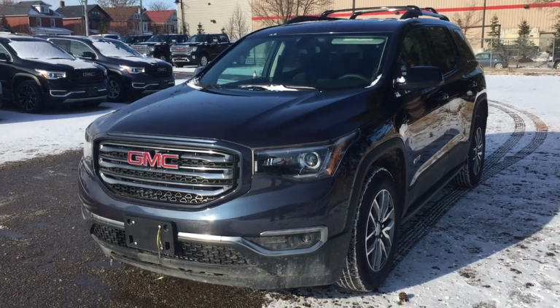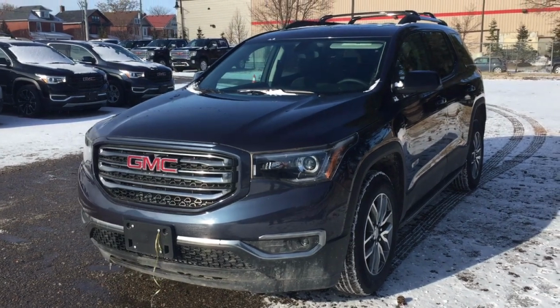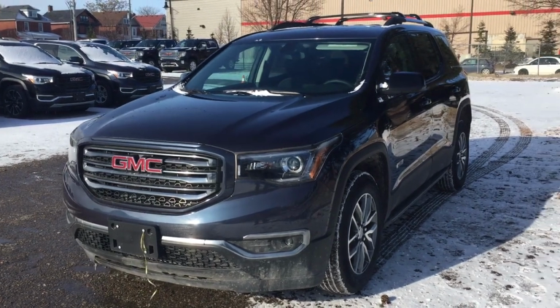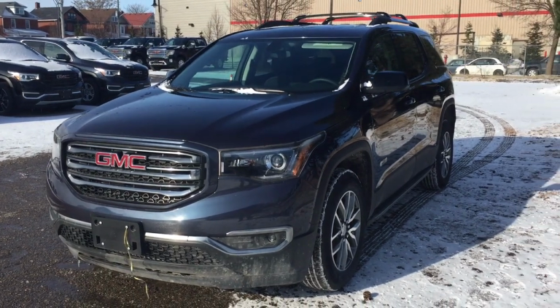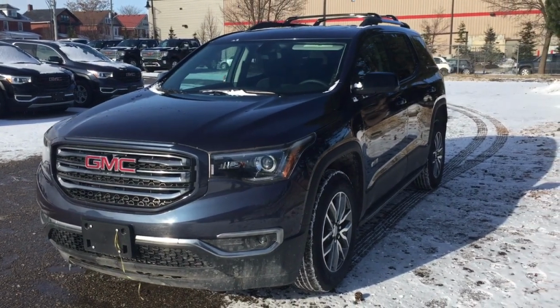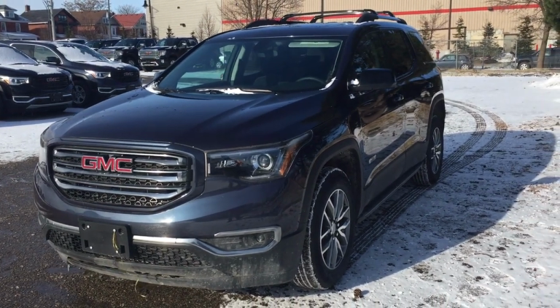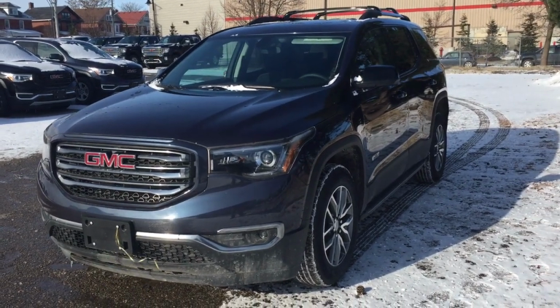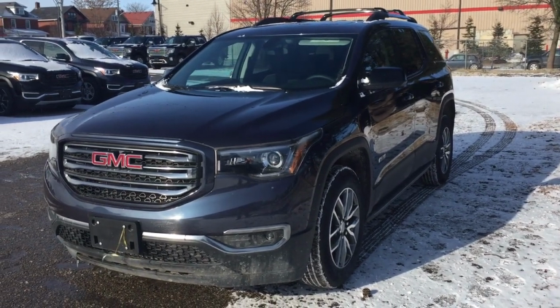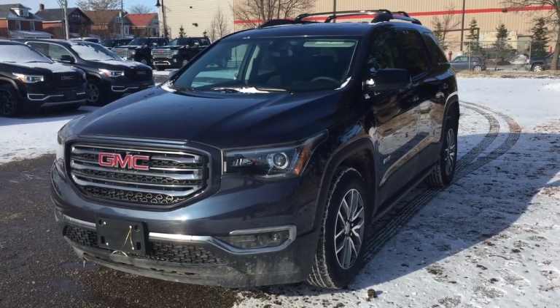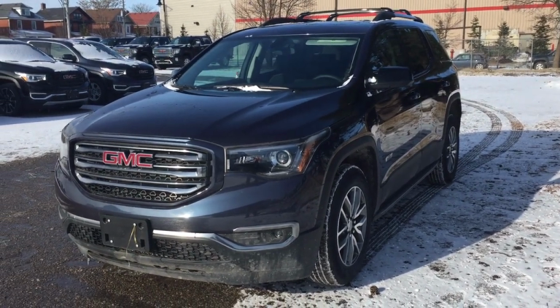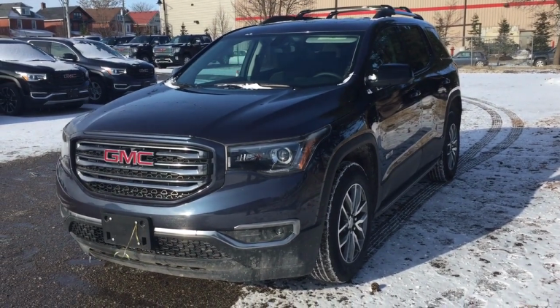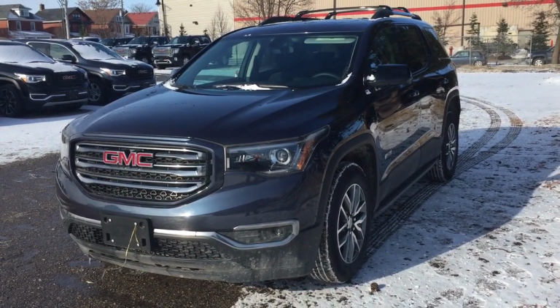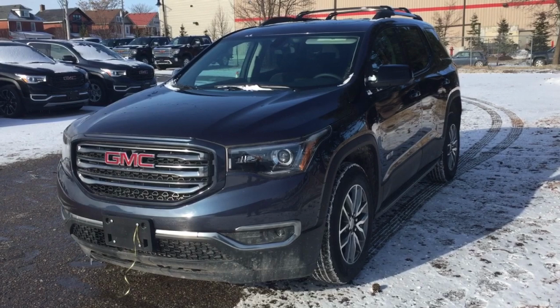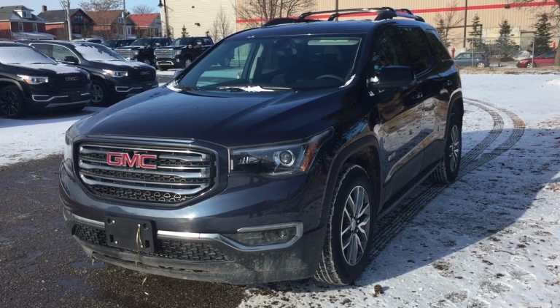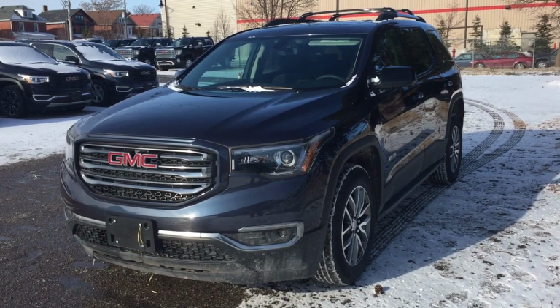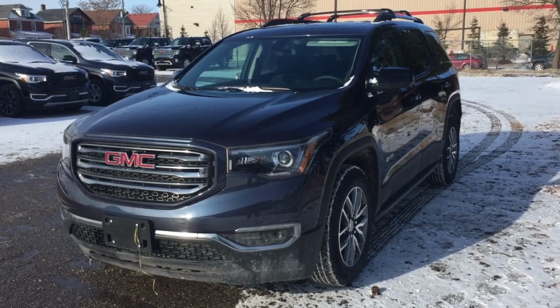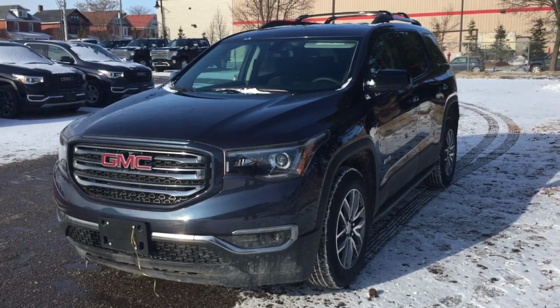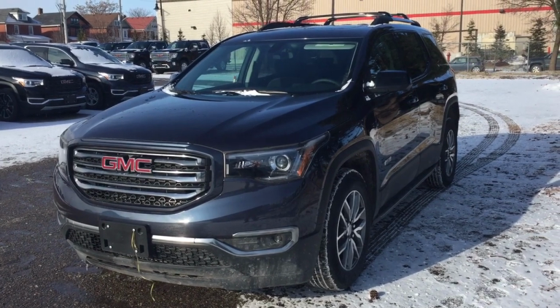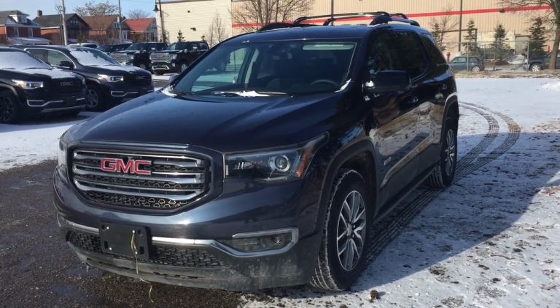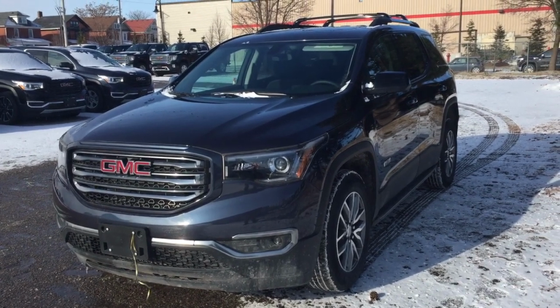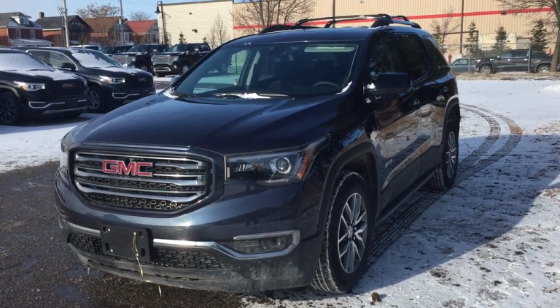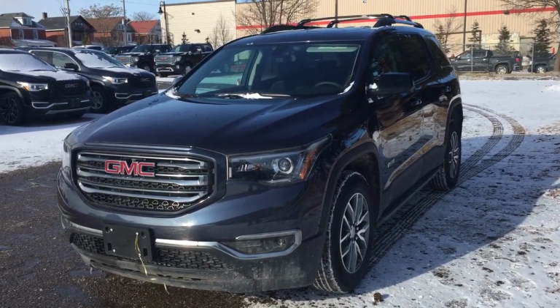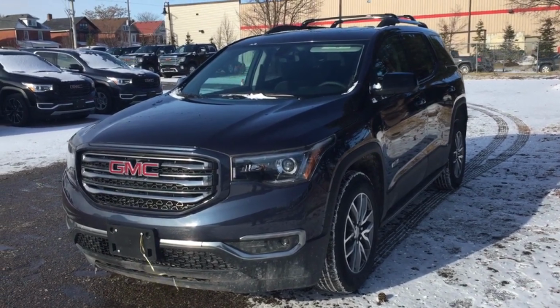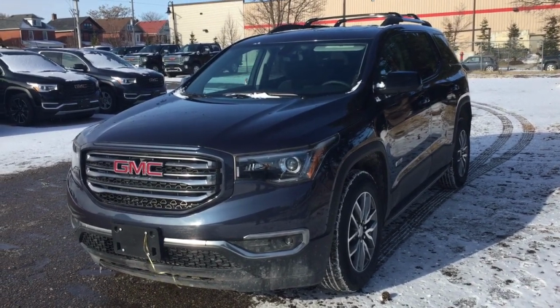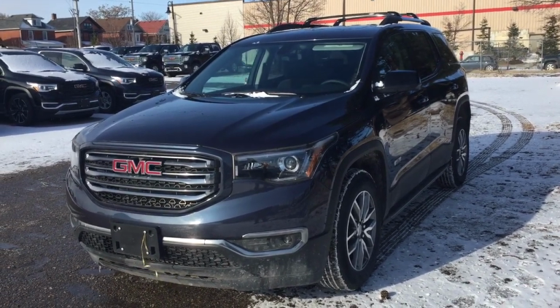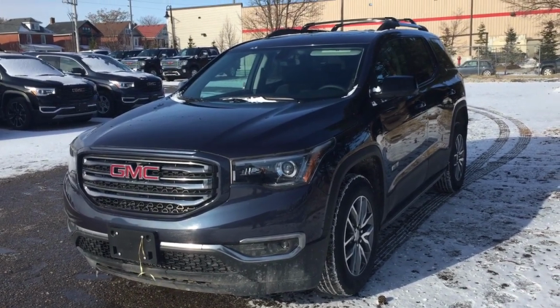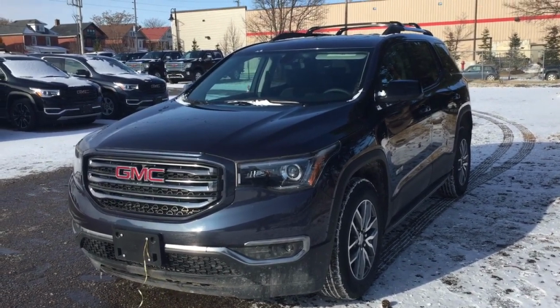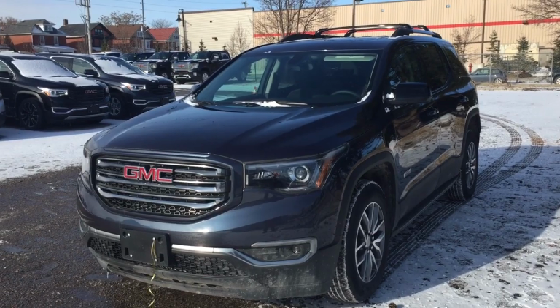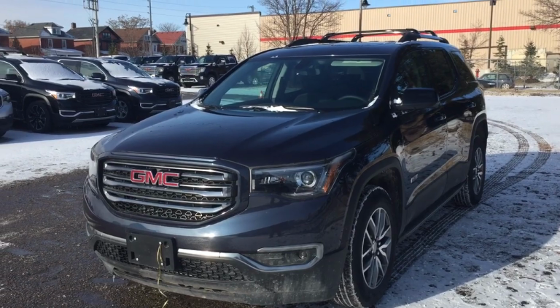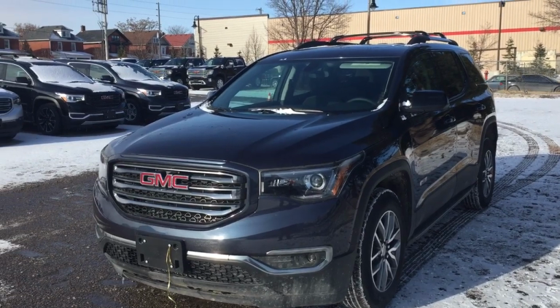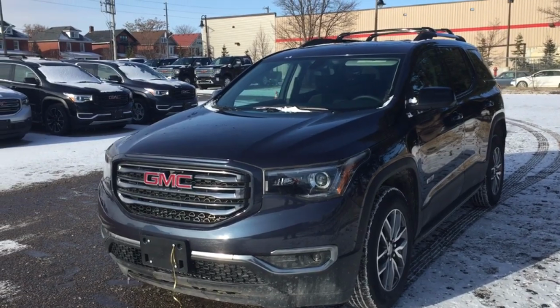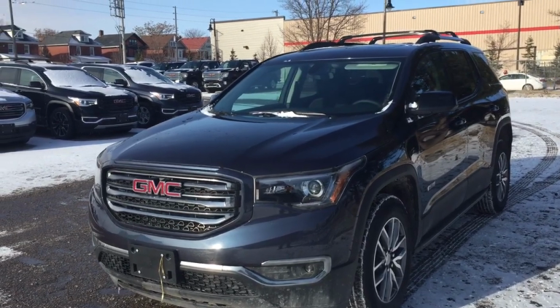Hey, it's a great day at Mills Motors, 240 Bond Street East in Oshawa. Let's check out the 2019 GMC Acadia all-wheel drive — you've got the 3.6 liter engine here.